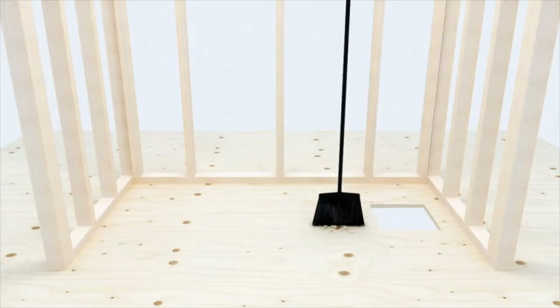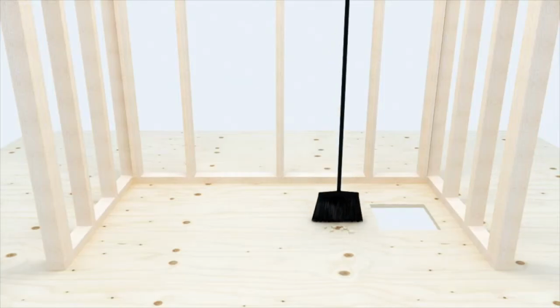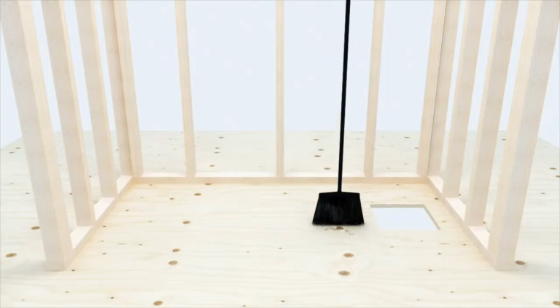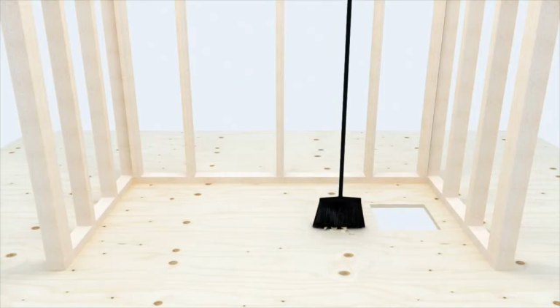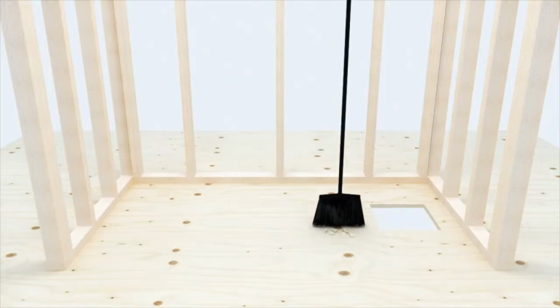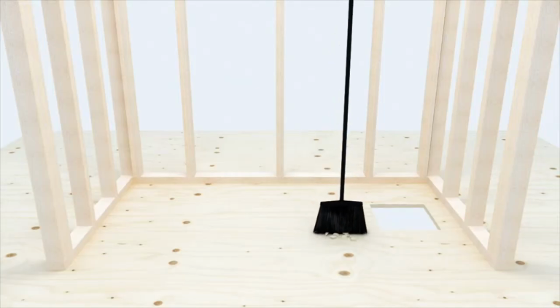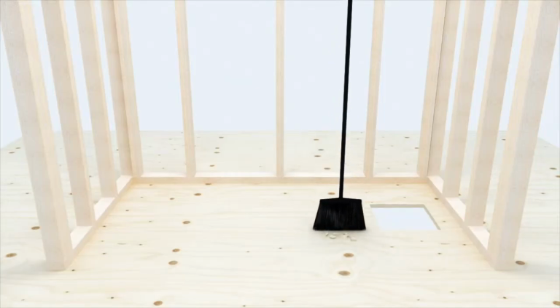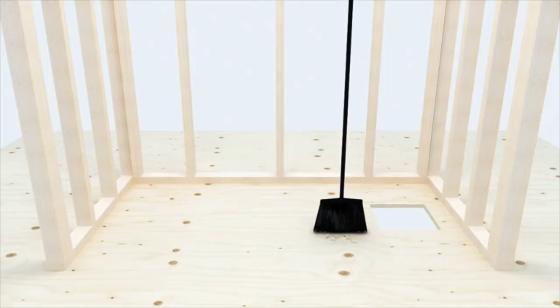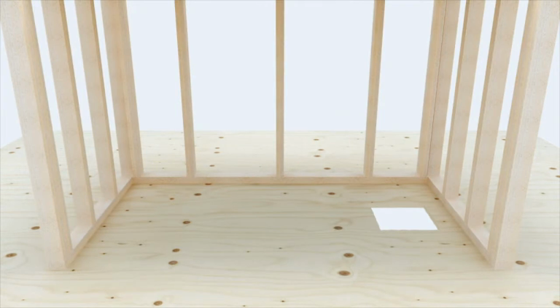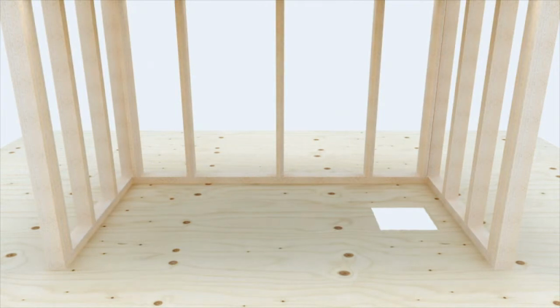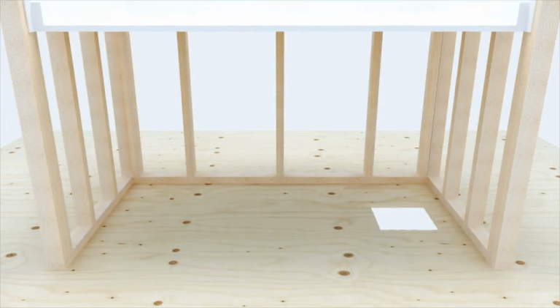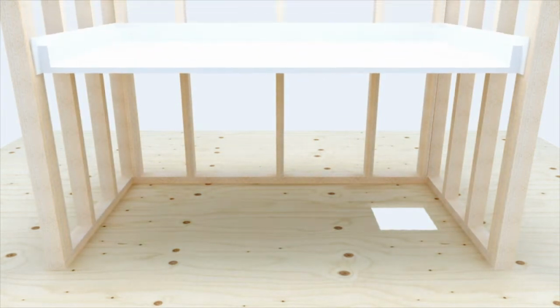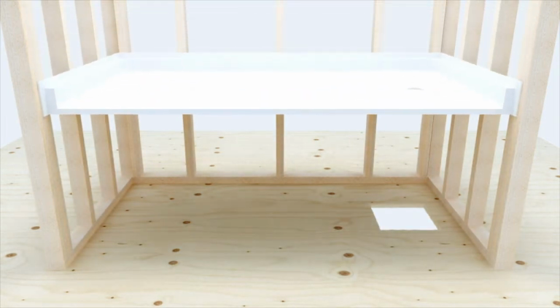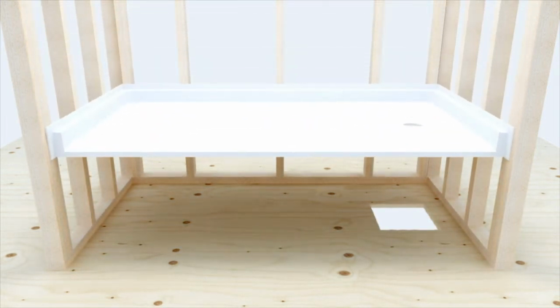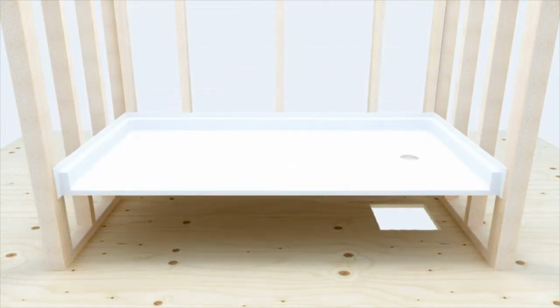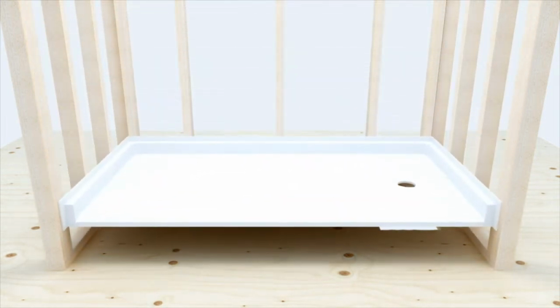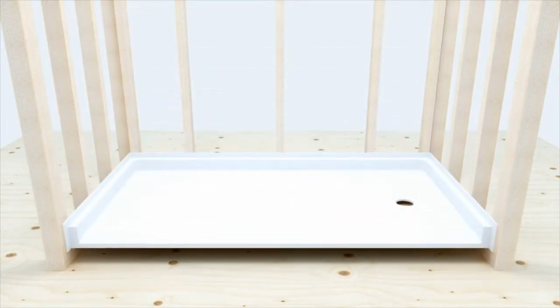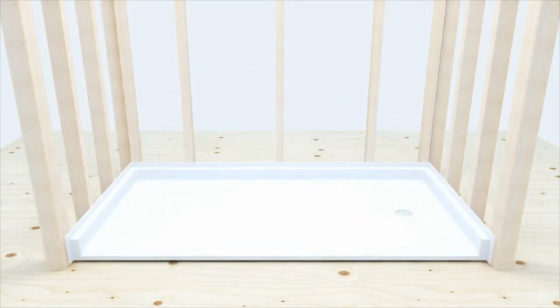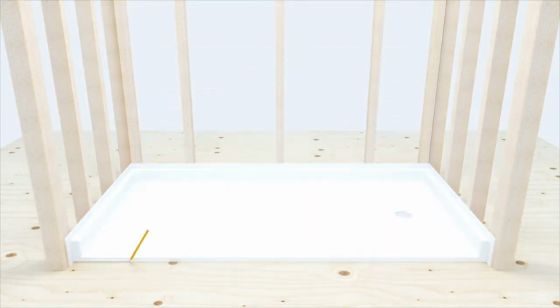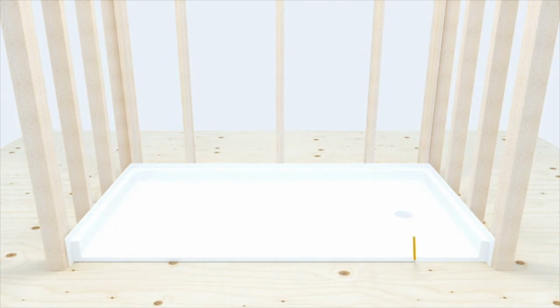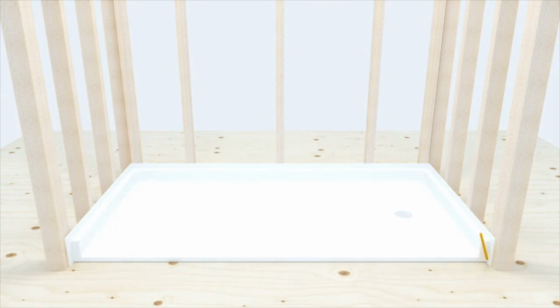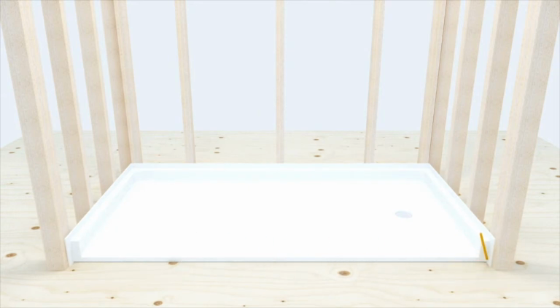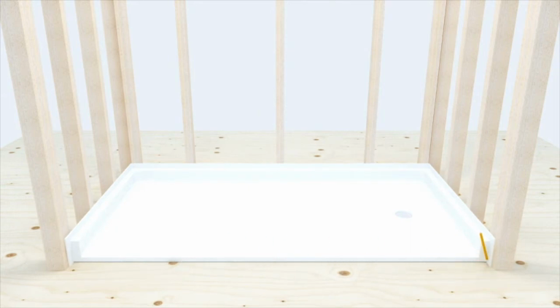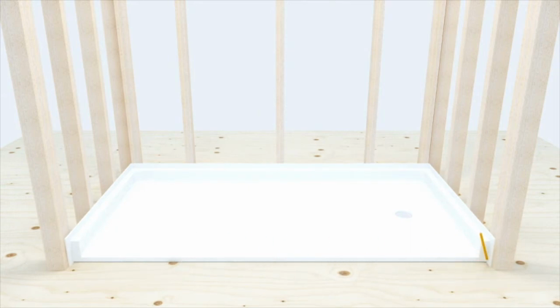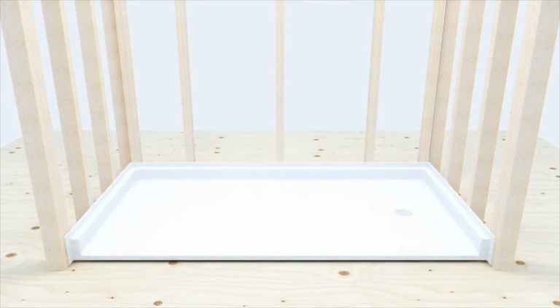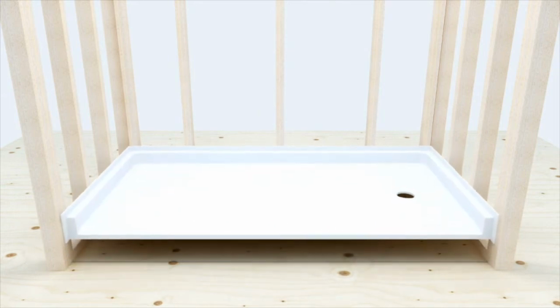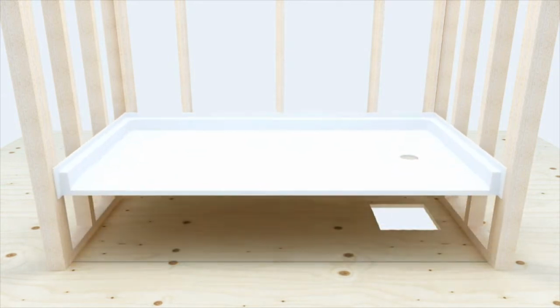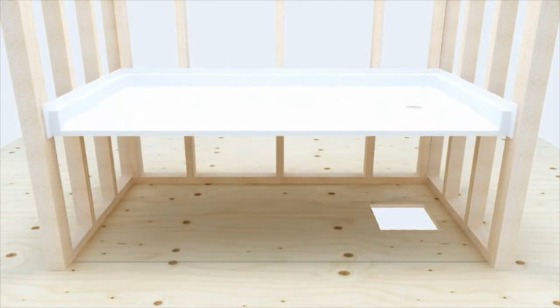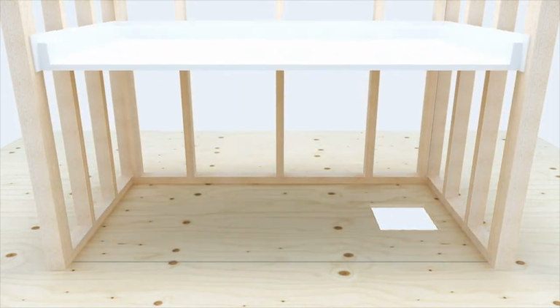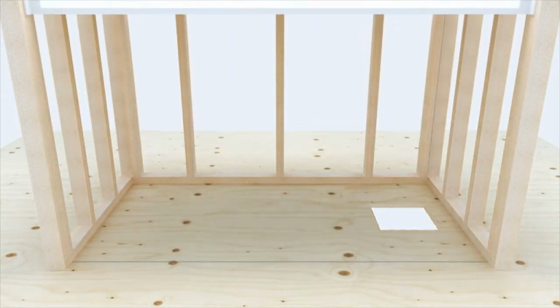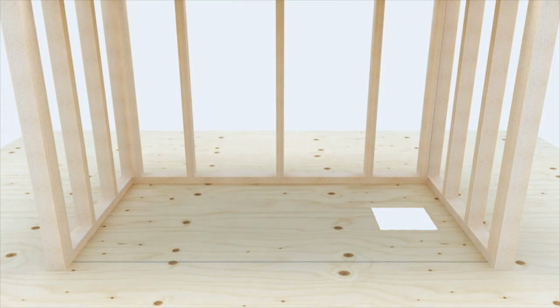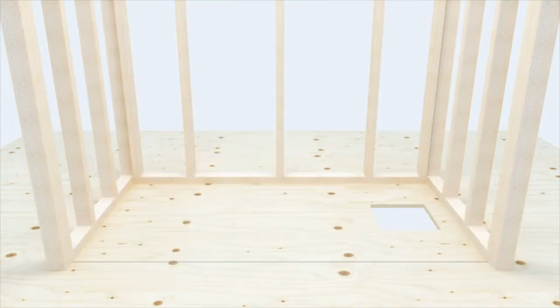Ensure the pocket is clean from all debris — even a small pebble can affect the draft to drain. Dry fit your pan to ensure it fits in the frame properly. Draw a line on the subfloor indicating the front point of the threshold. Remove pan. Now it is time to install the drain body.